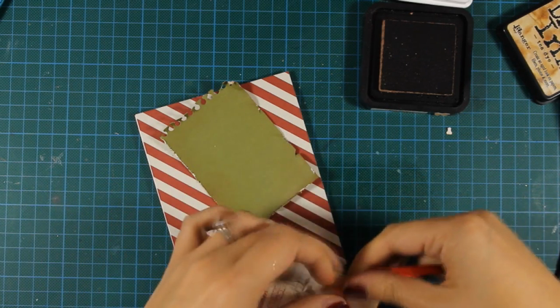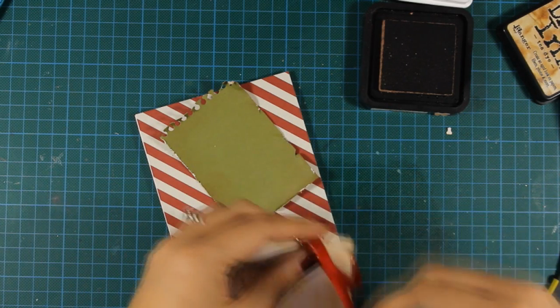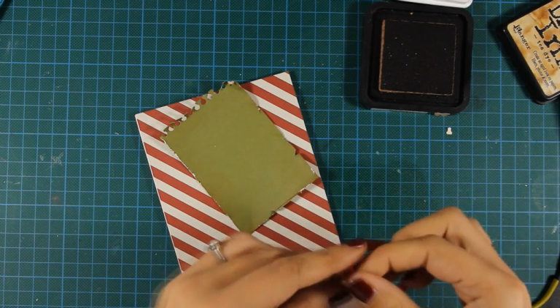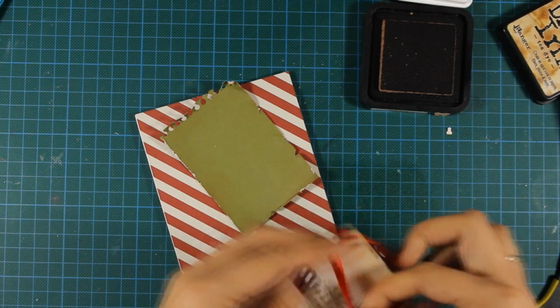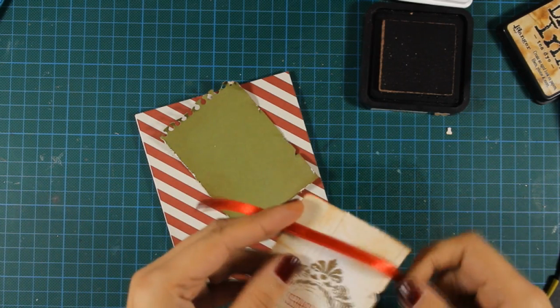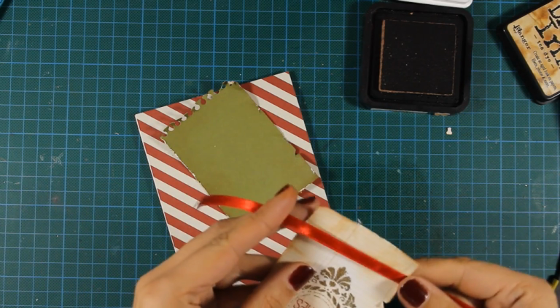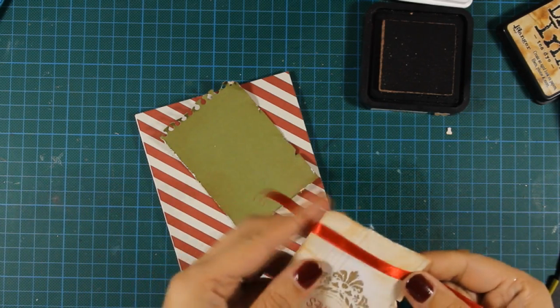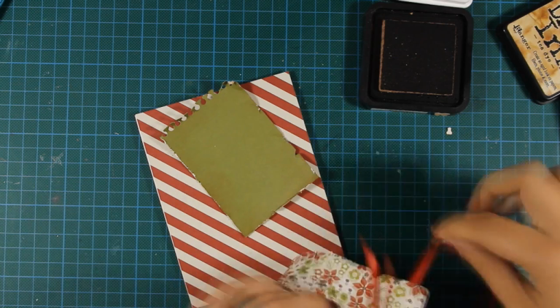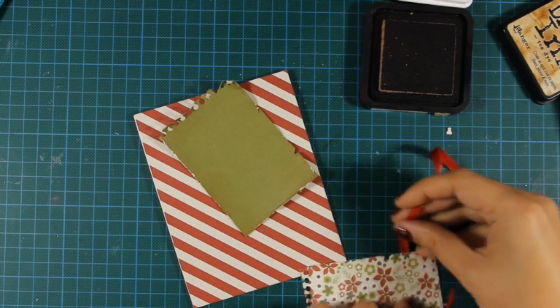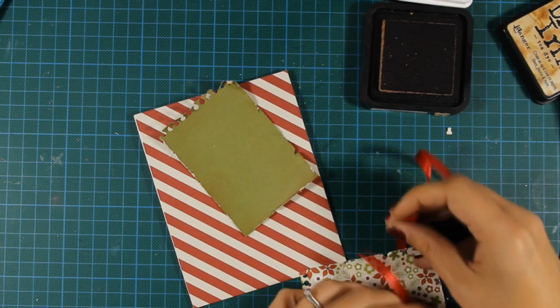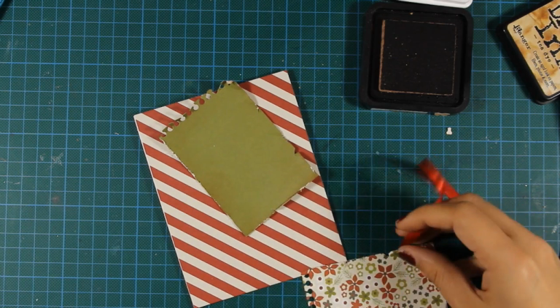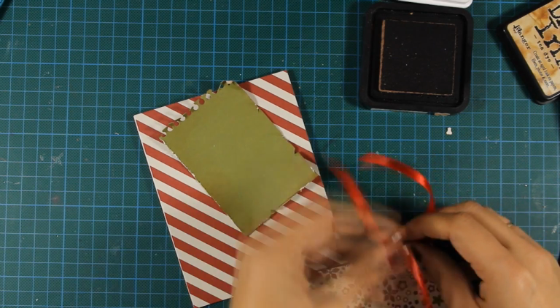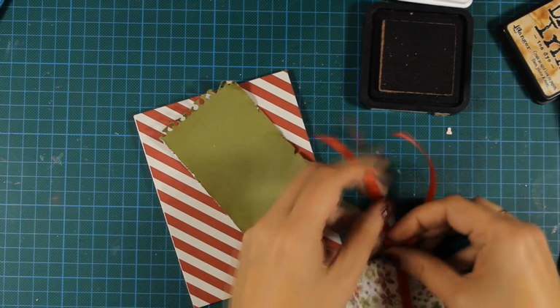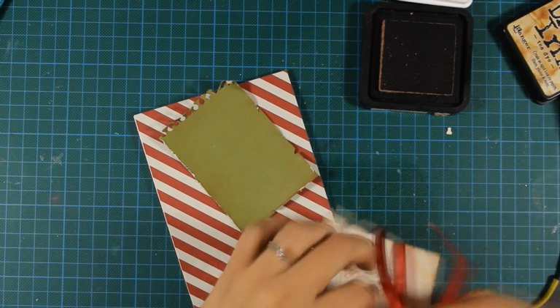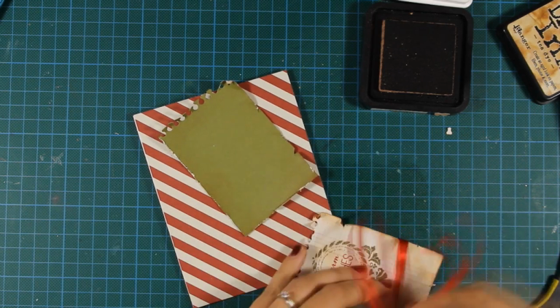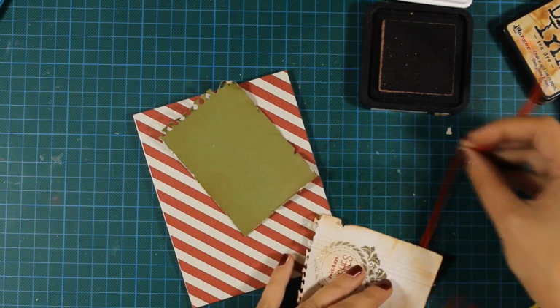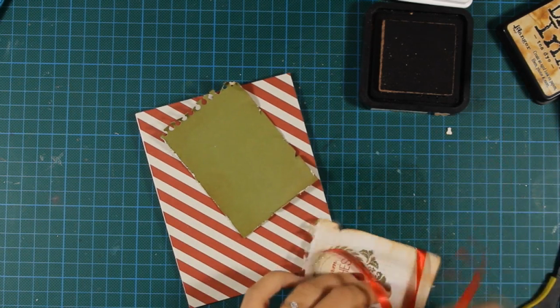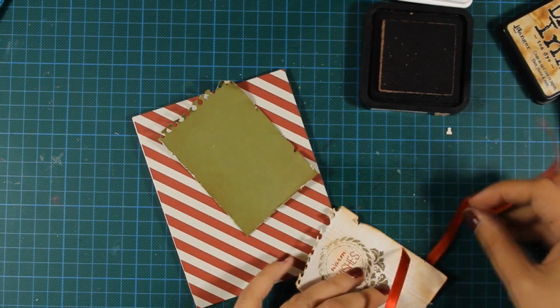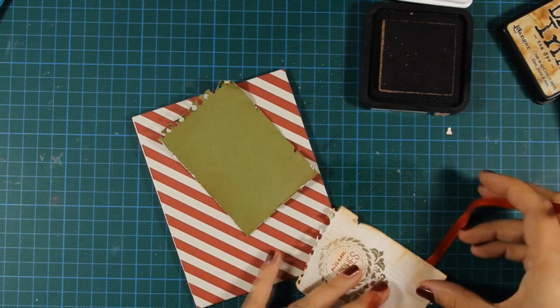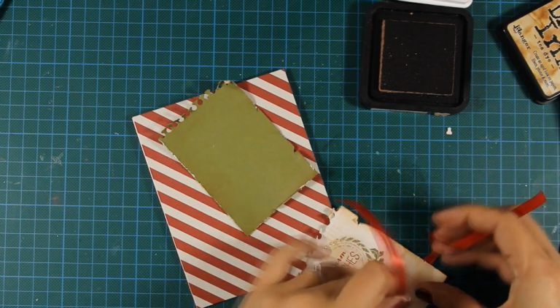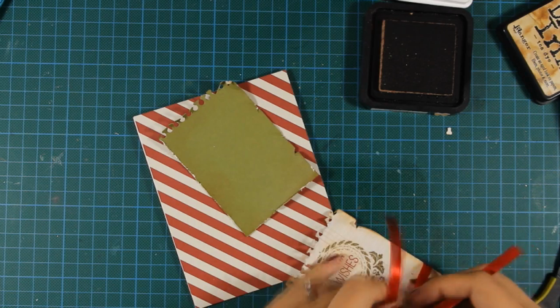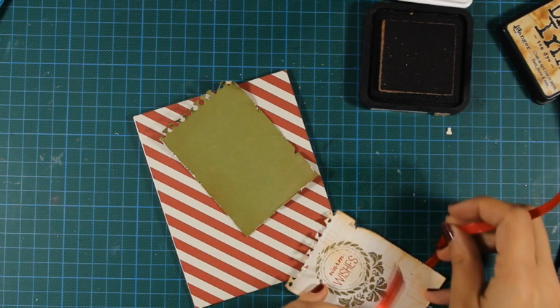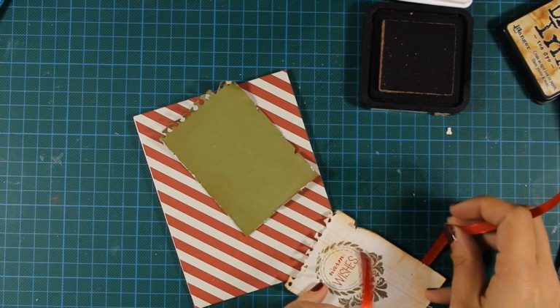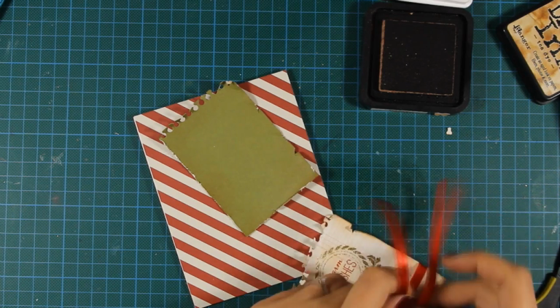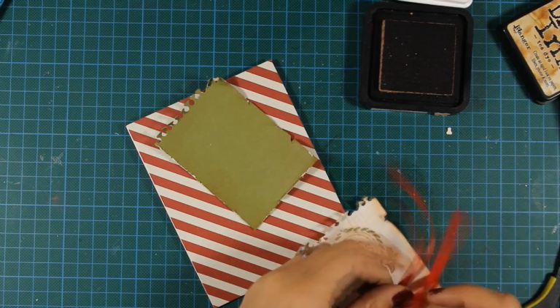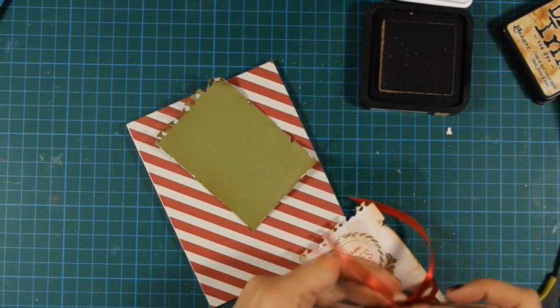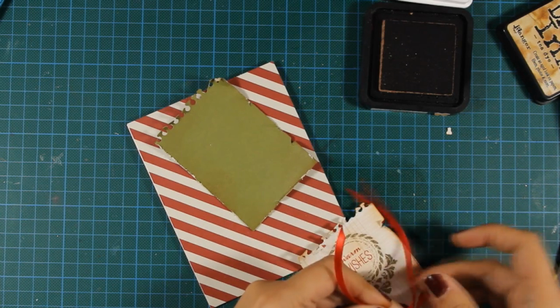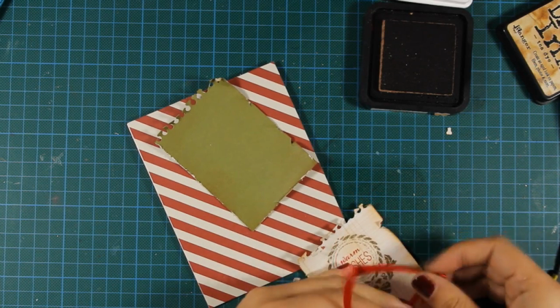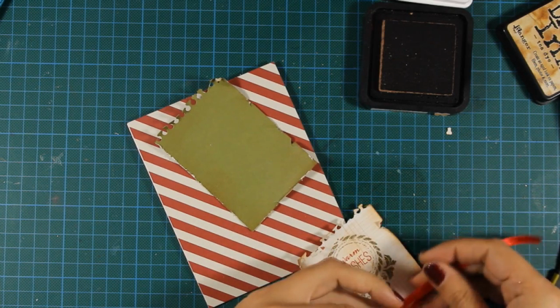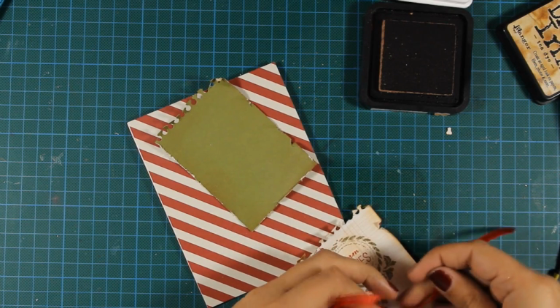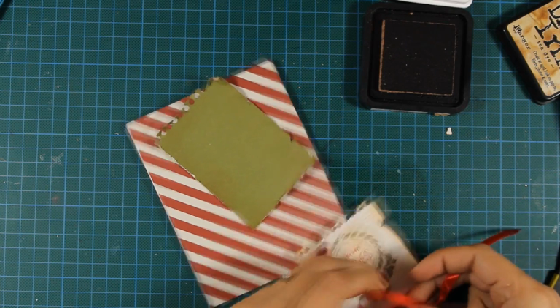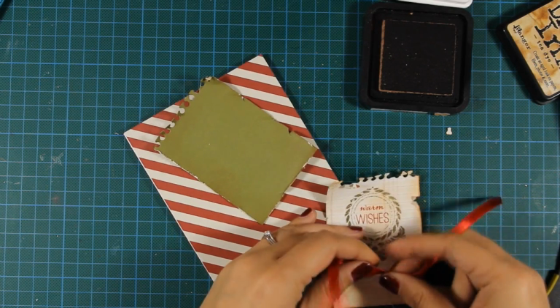You'll see me fighting with my ribbon there for a few minutes, and once my bow is in place I'm going to make sure it won't go anywhere by using a glue dot on the back of the bow.